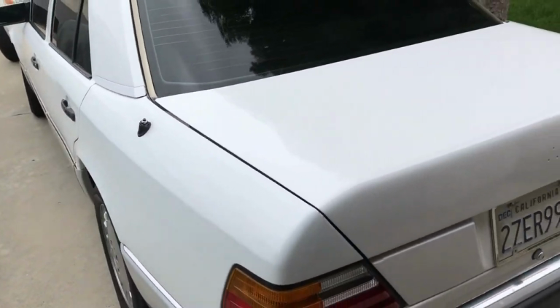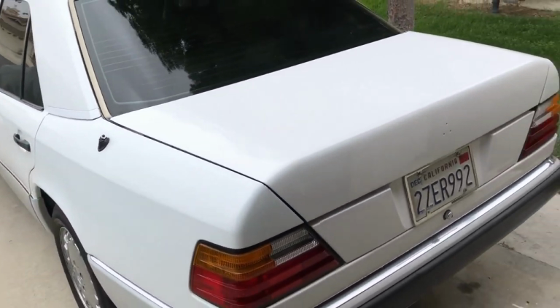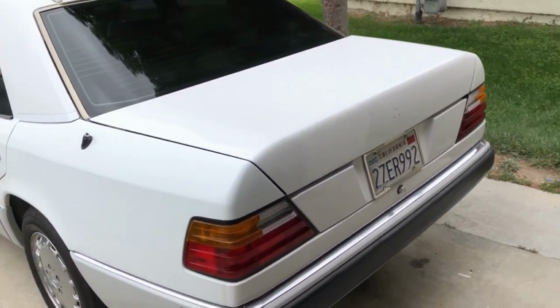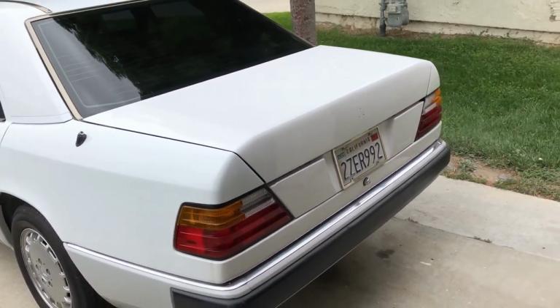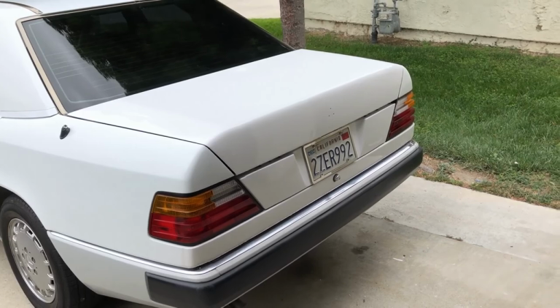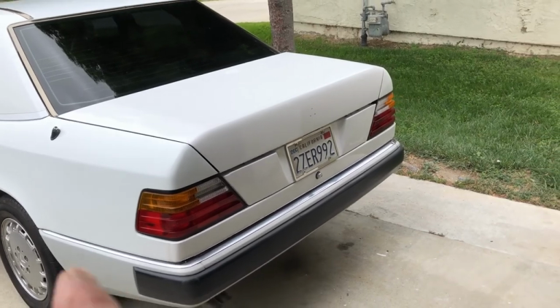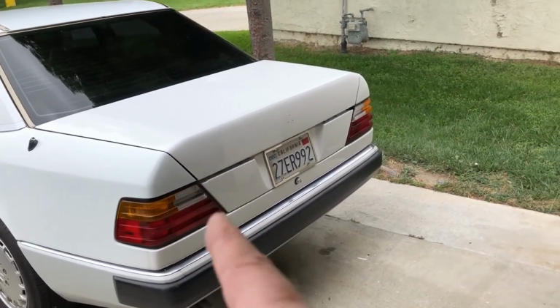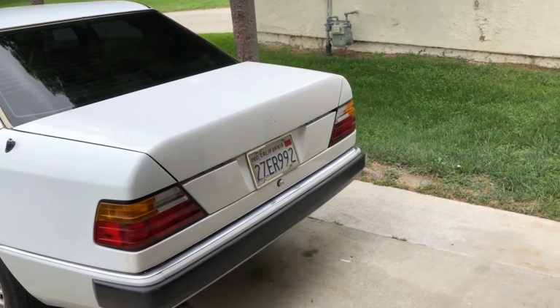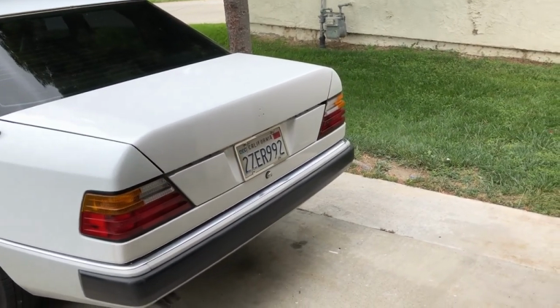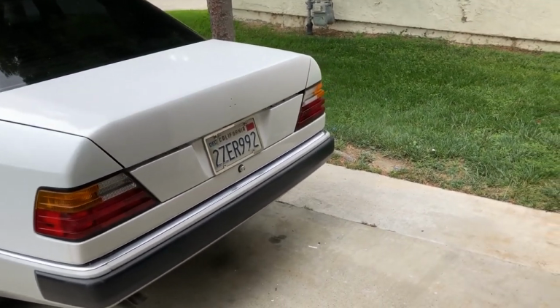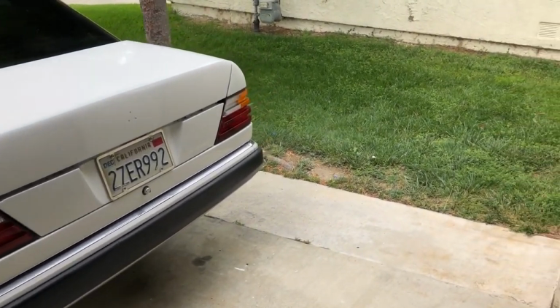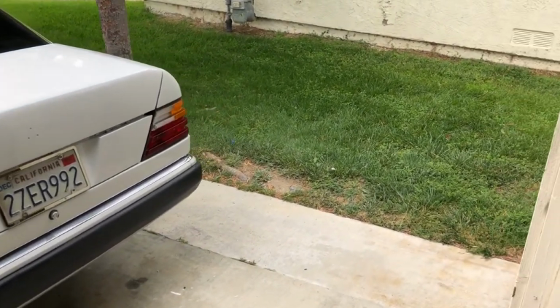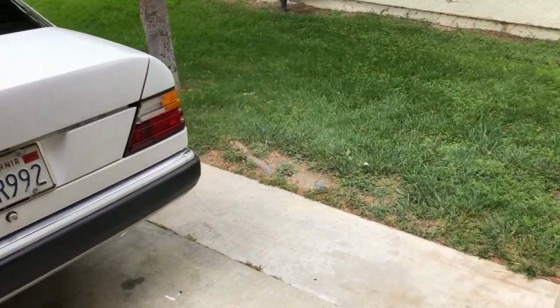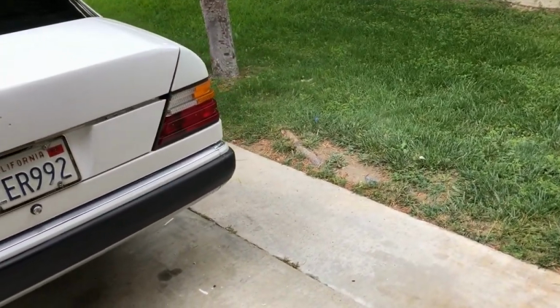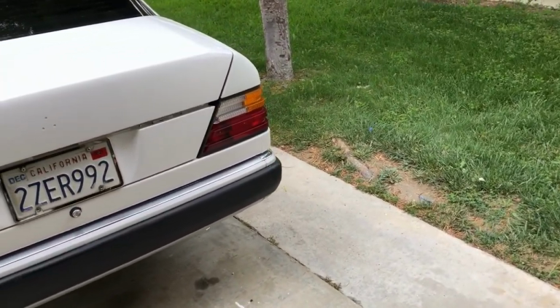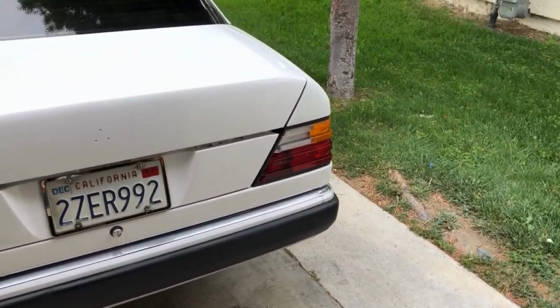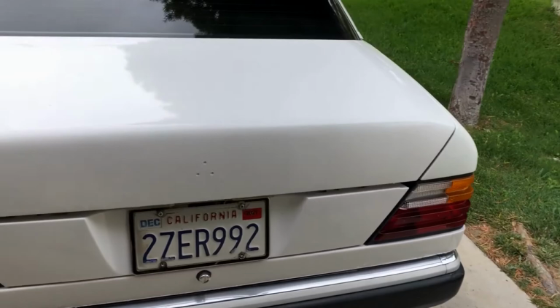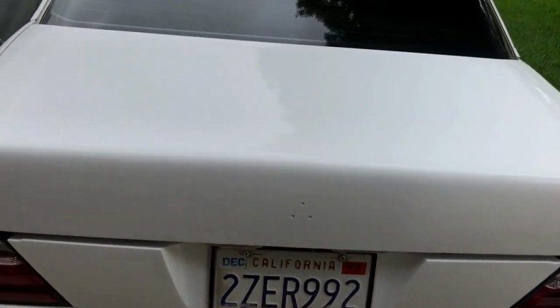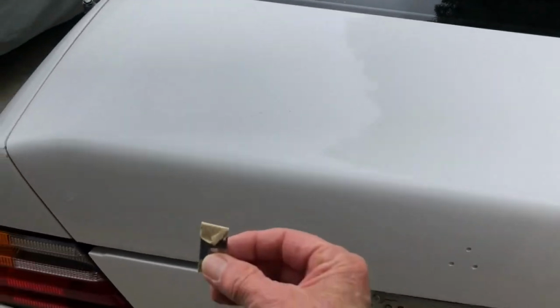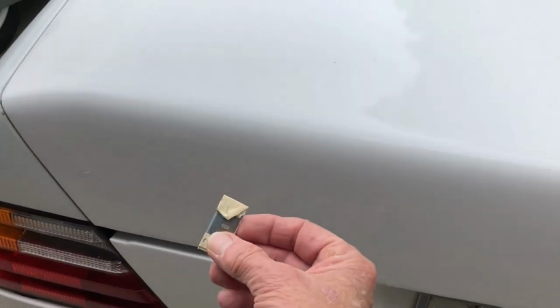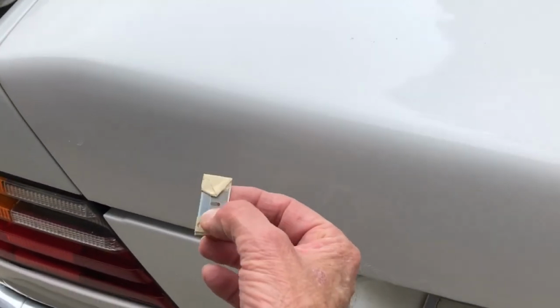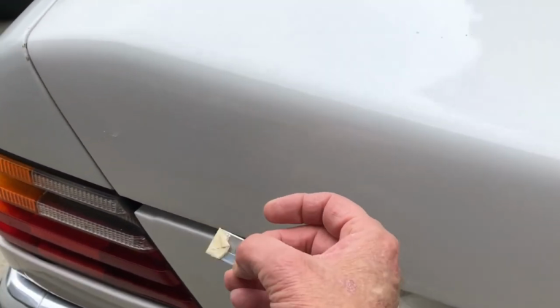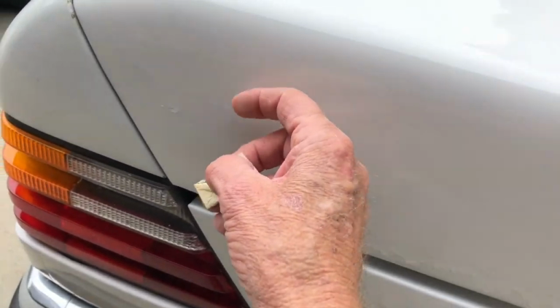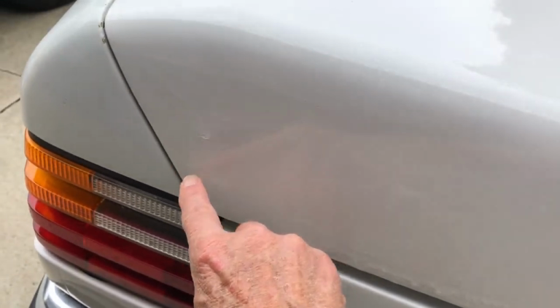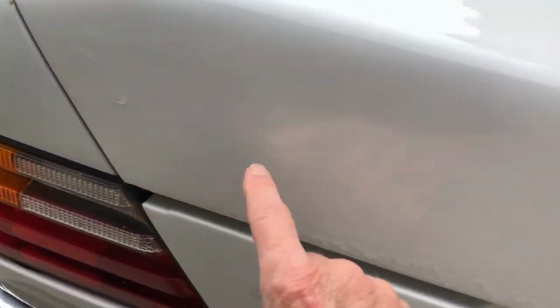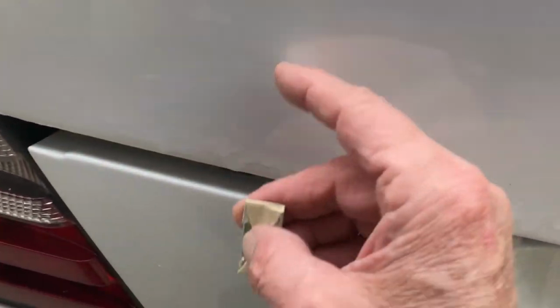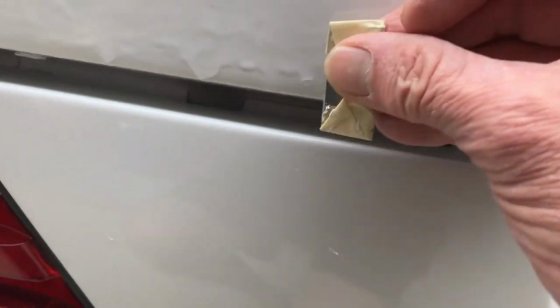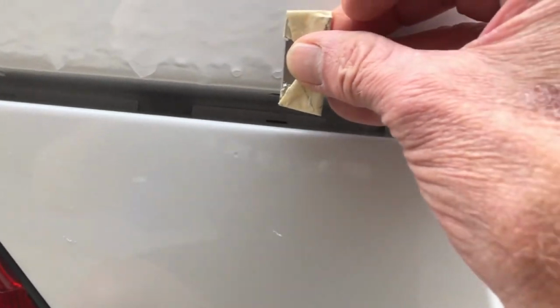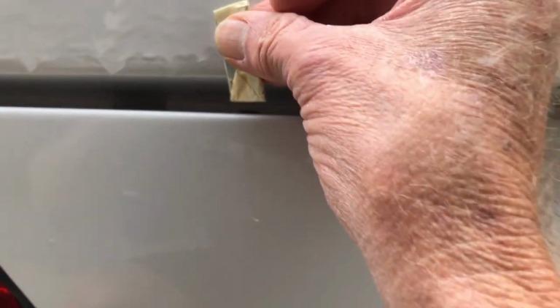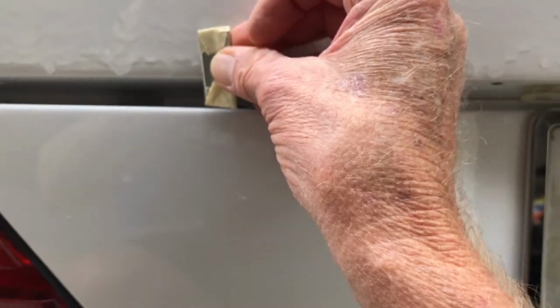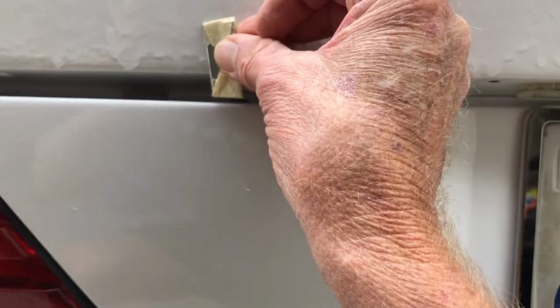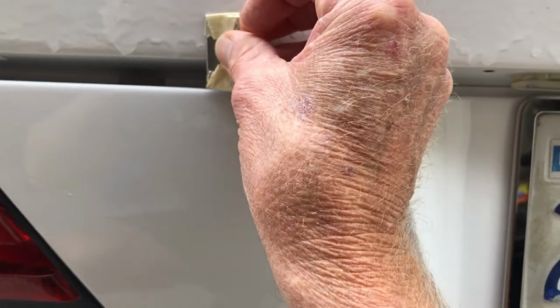So what I'm gonna do is, with a razor blade, I'm gonna finish trimming these little runs that are right here.